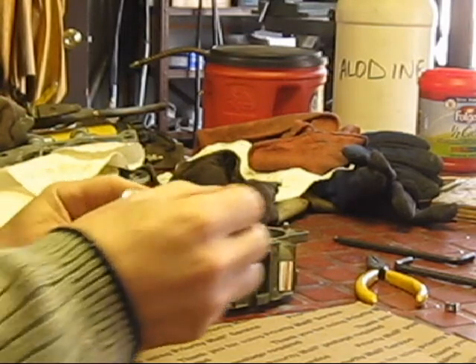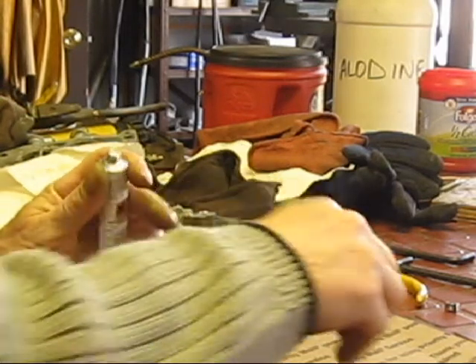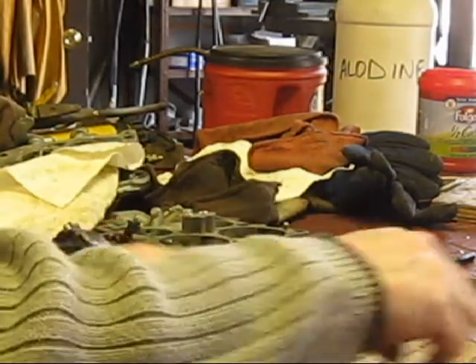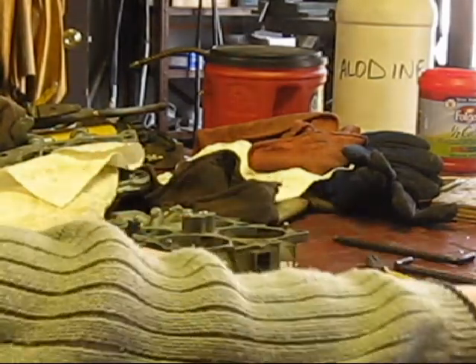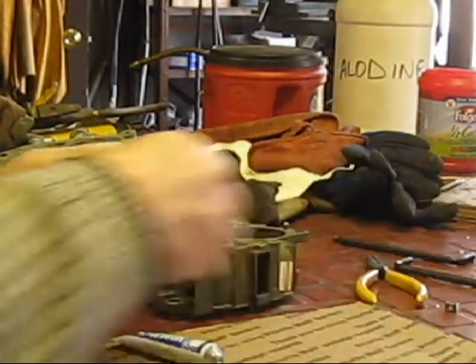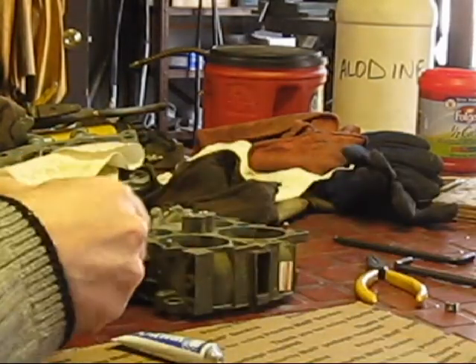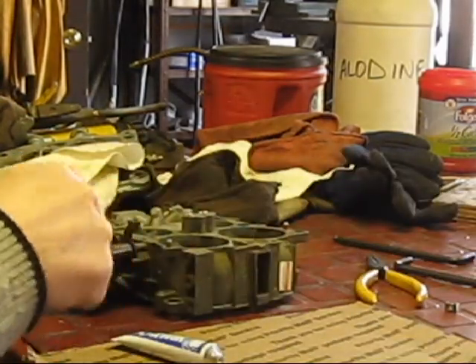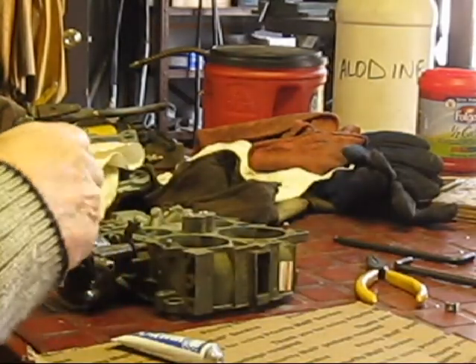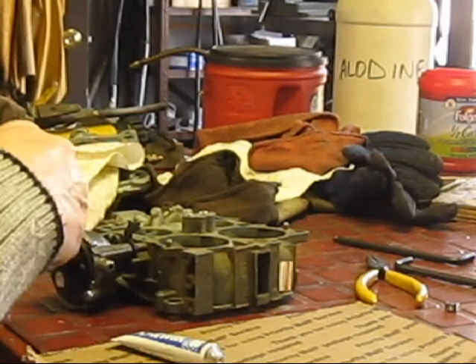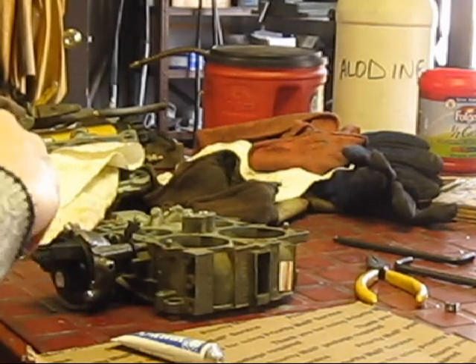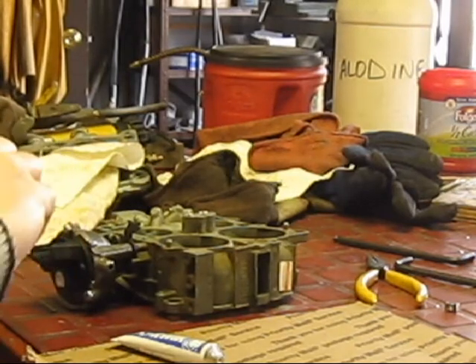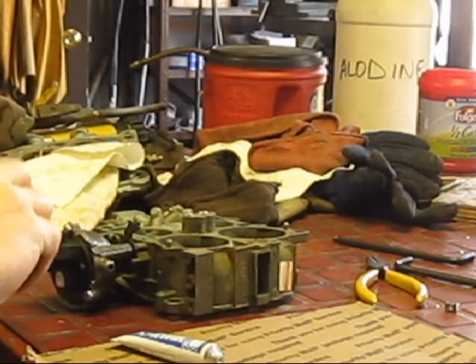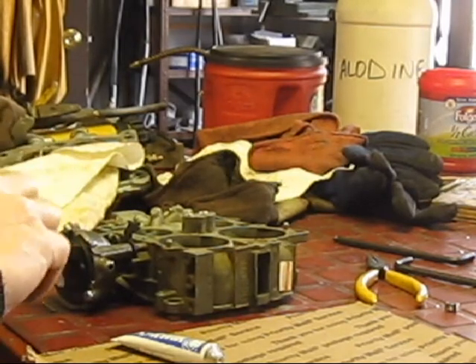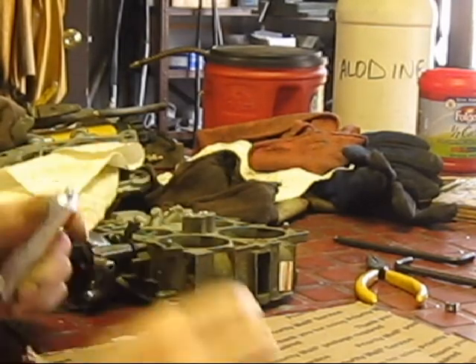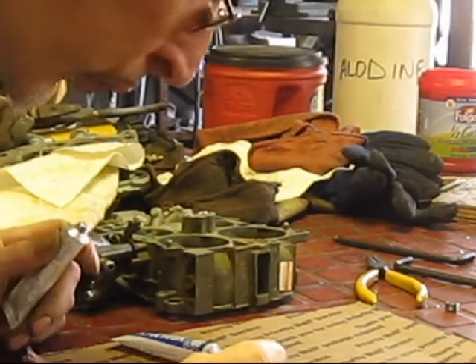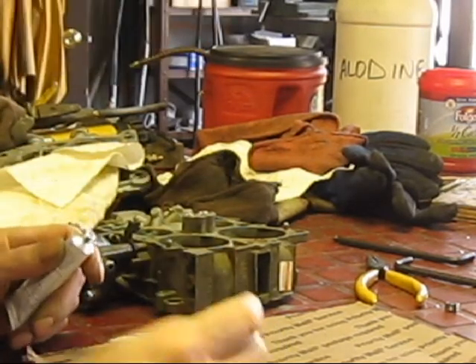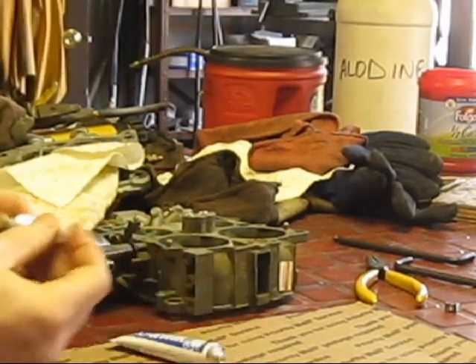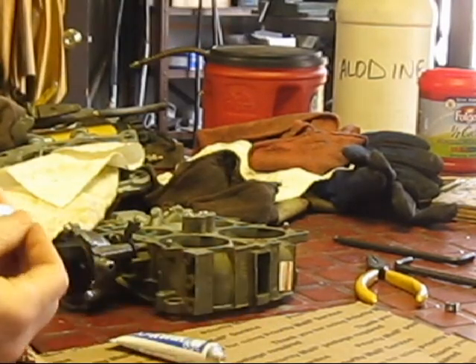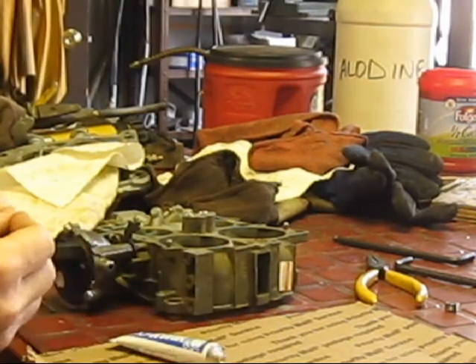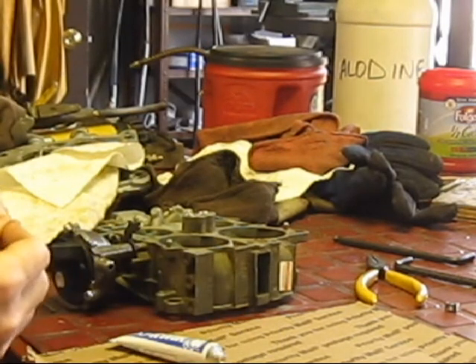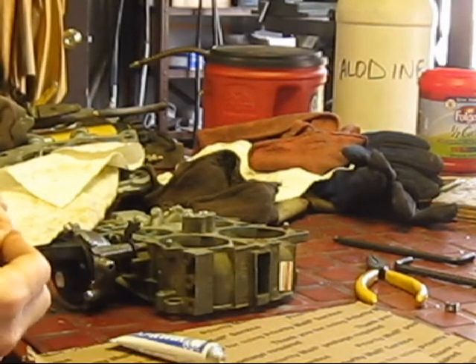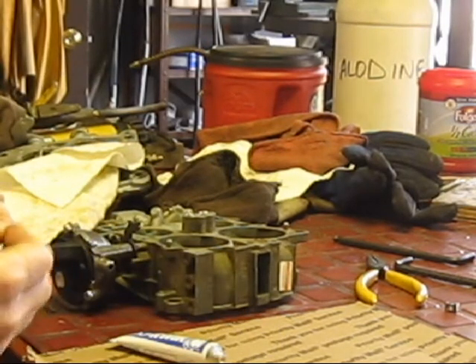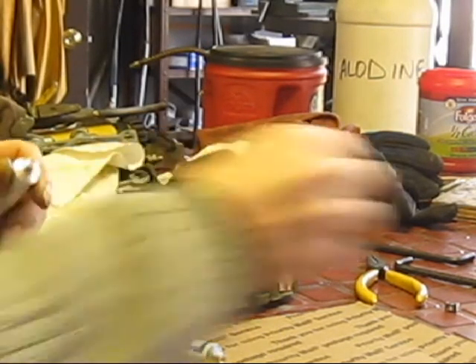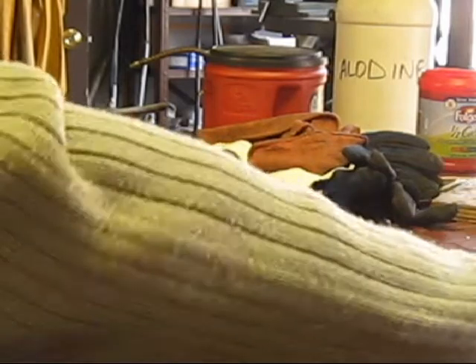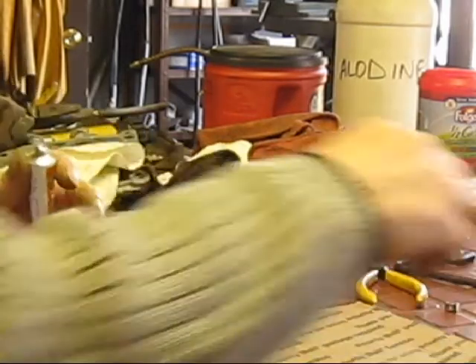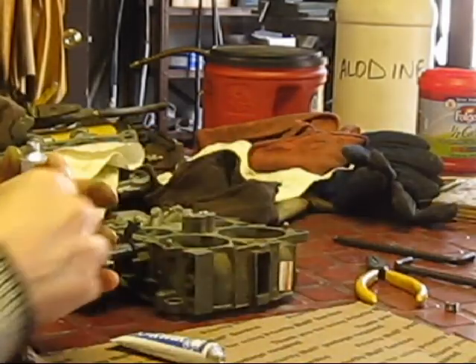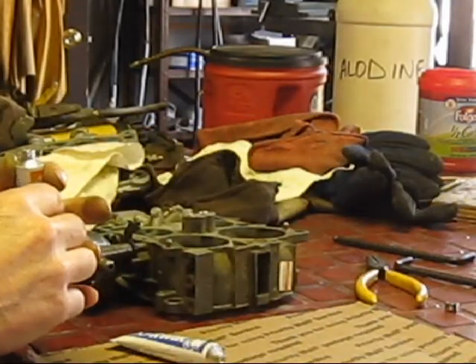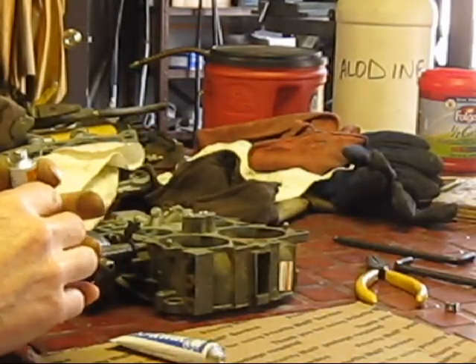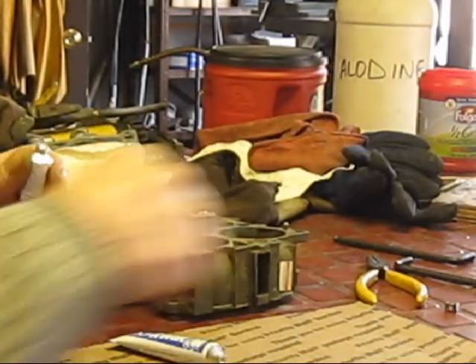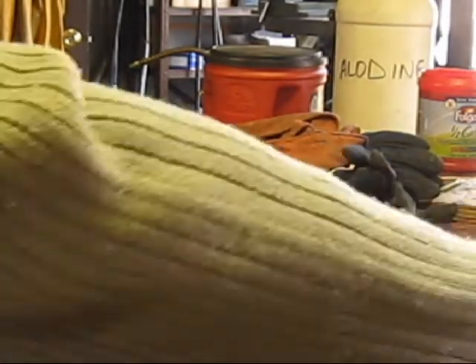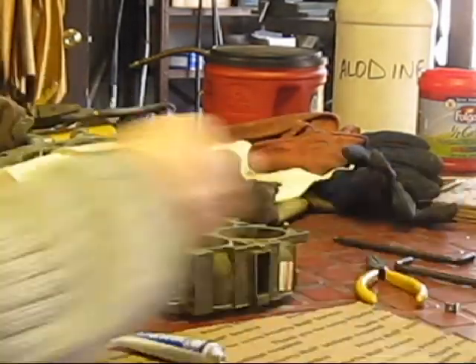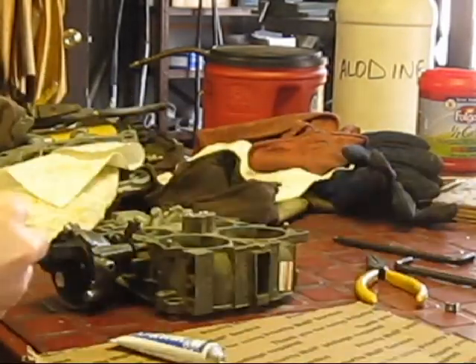What's nice about this is it's the quick epoxy, so you don't have much time to work with it, but it sets up in five minutes.